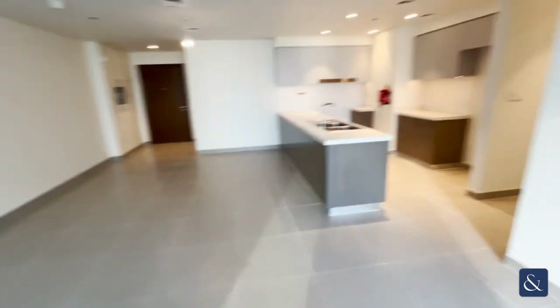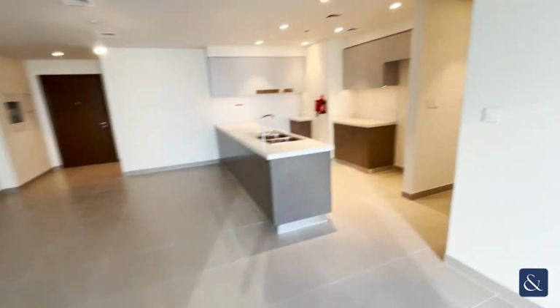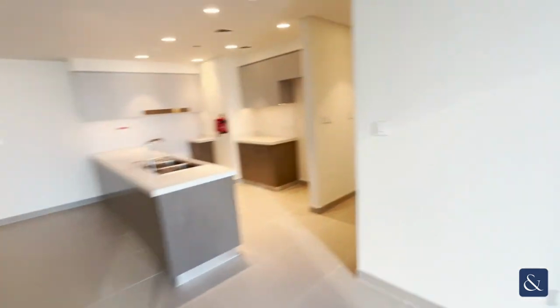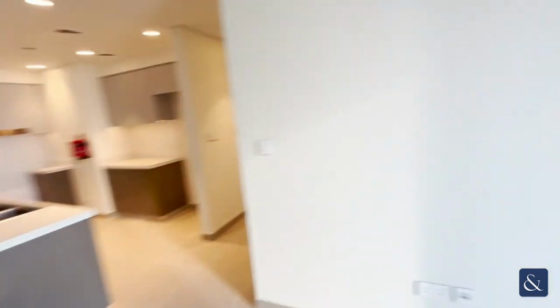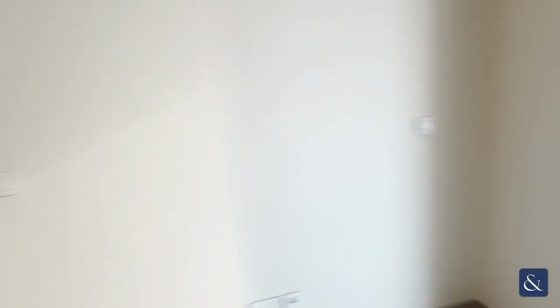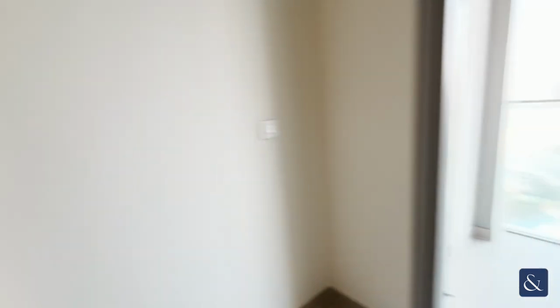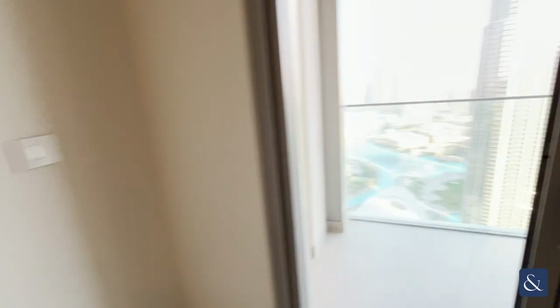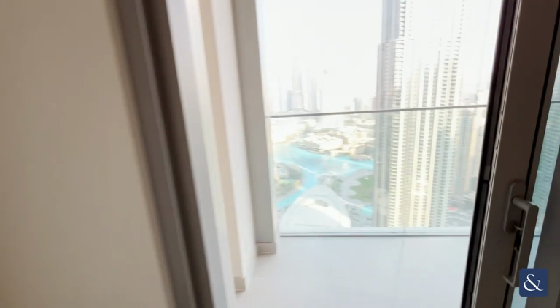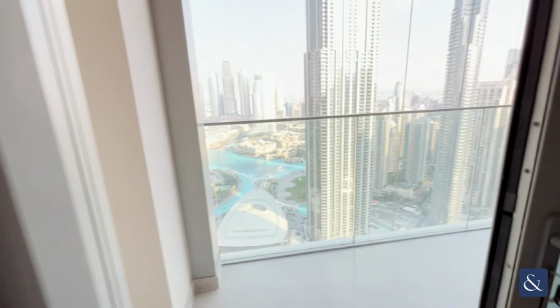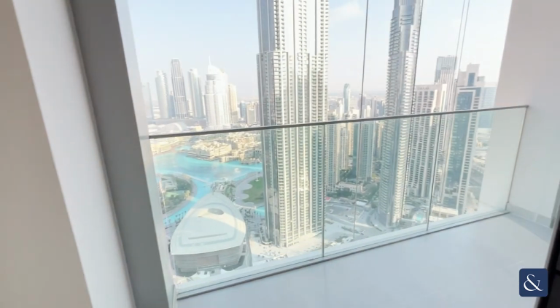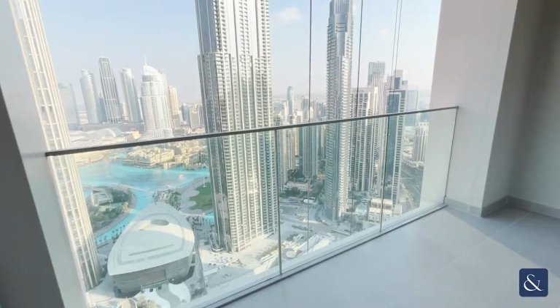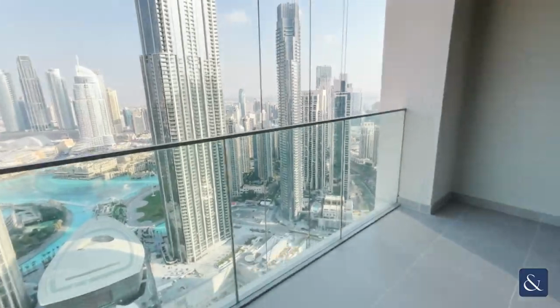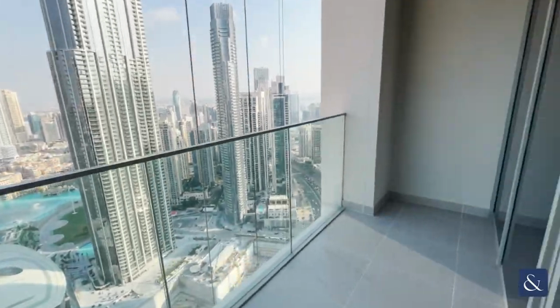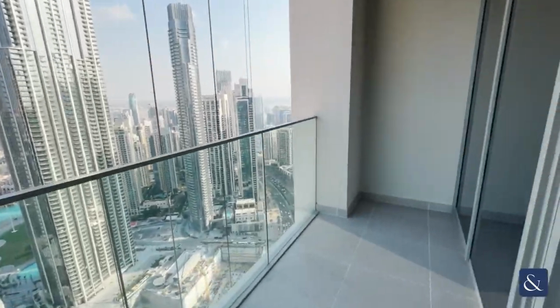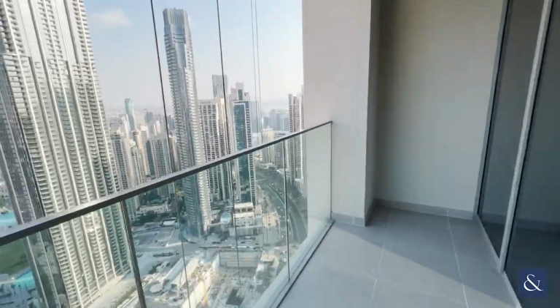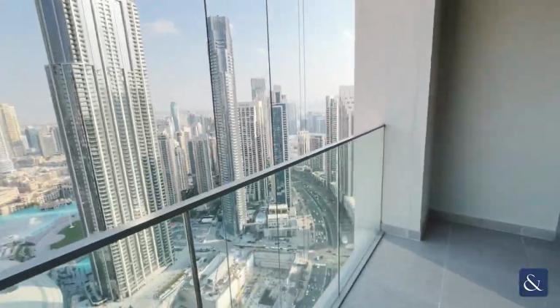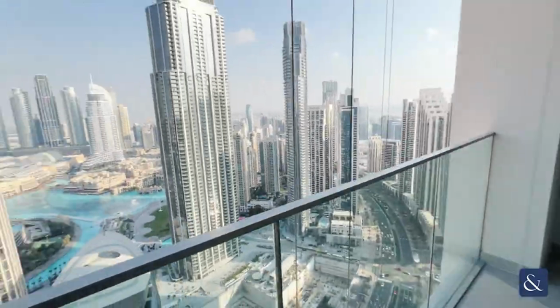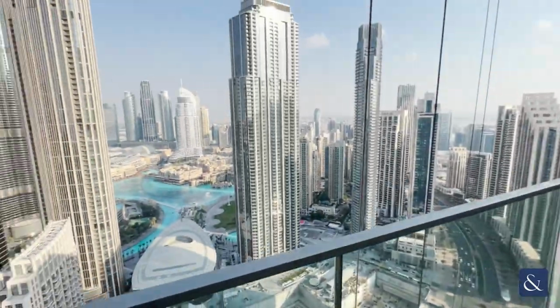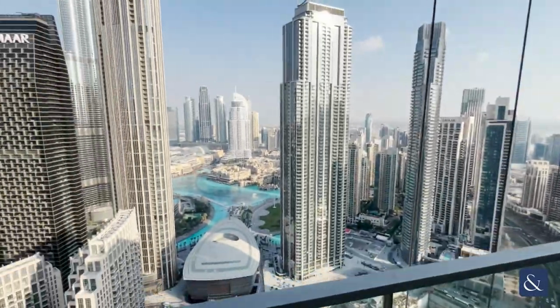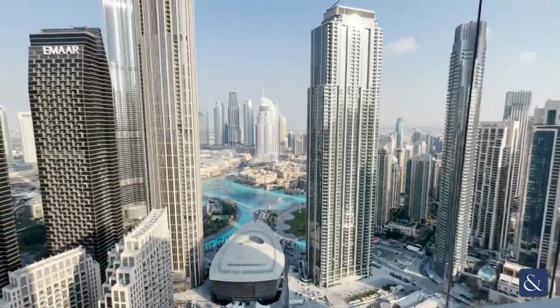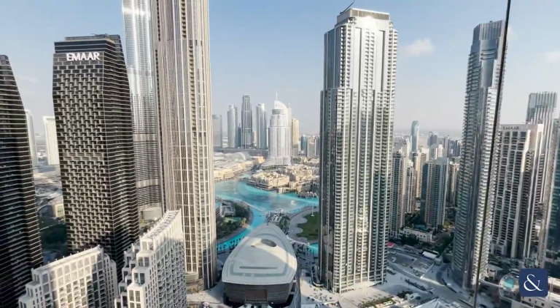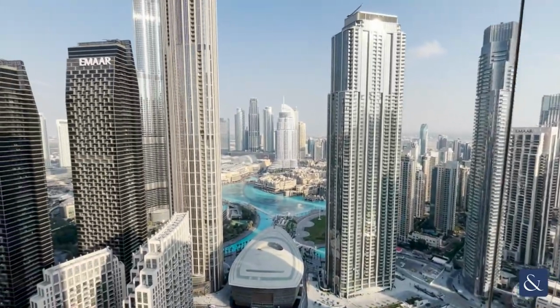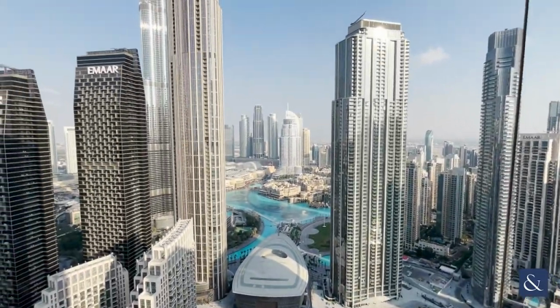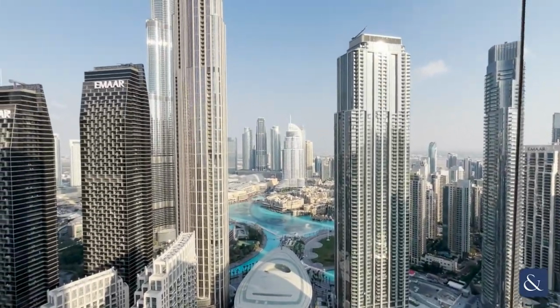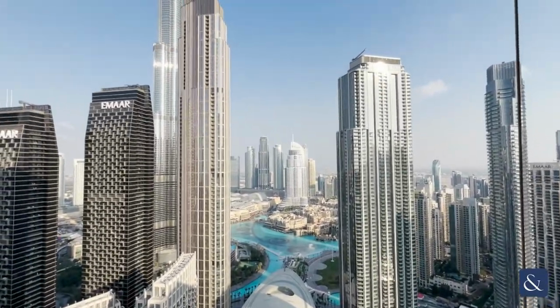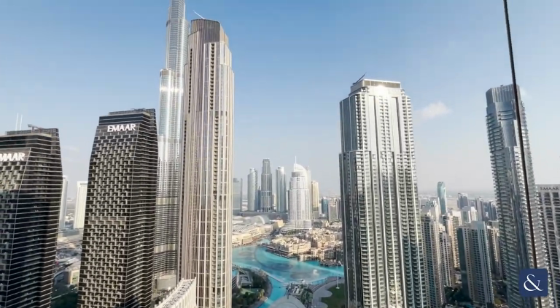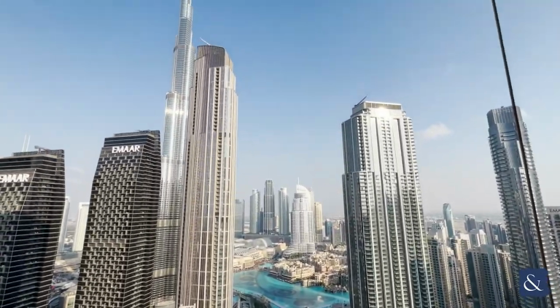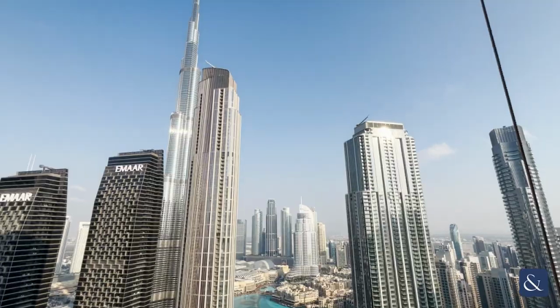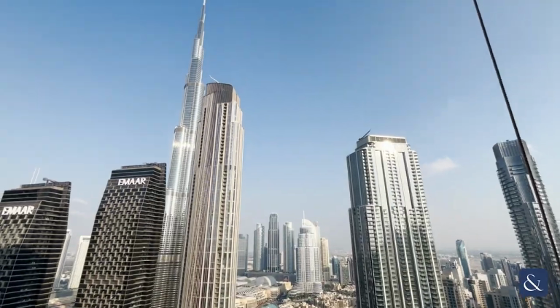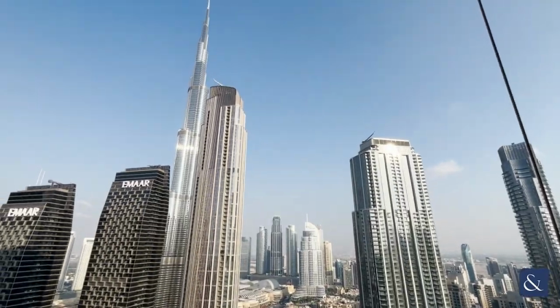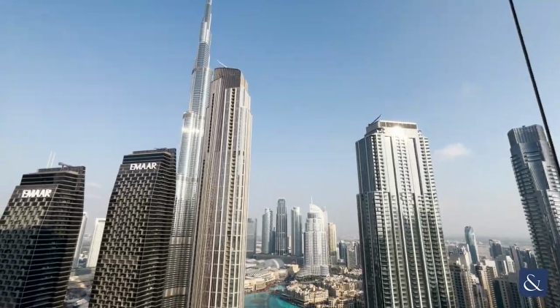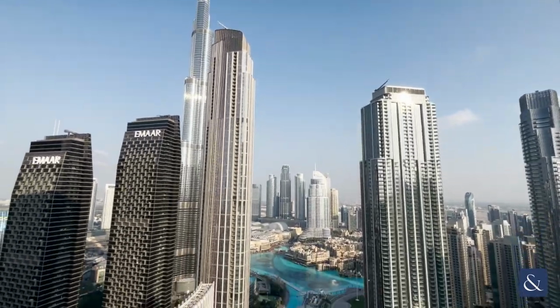We'll just head out onto the balcony first of all, which is a good size and comes with full fountain views along with Burj Khalifa views.